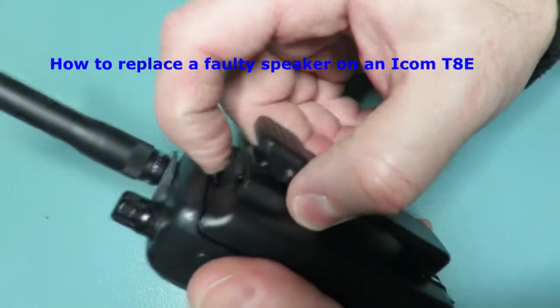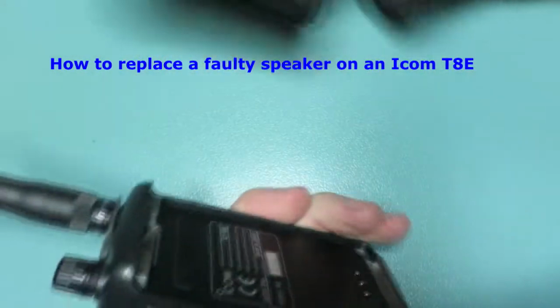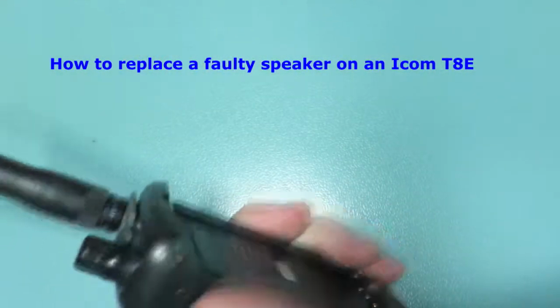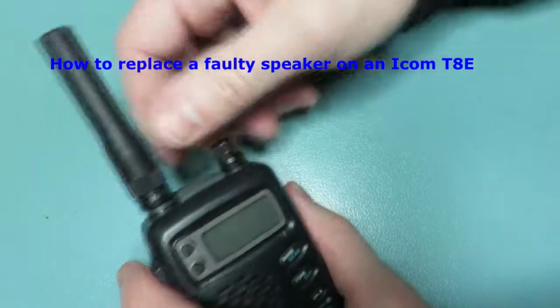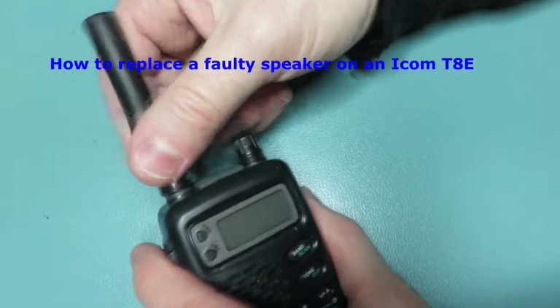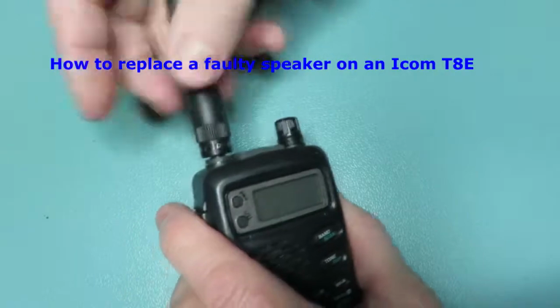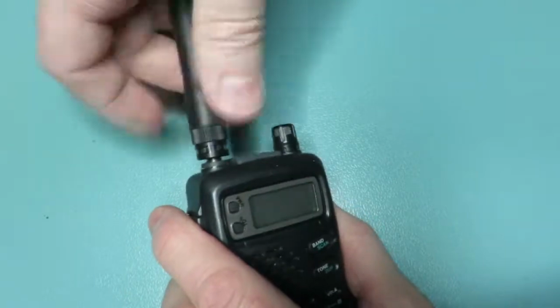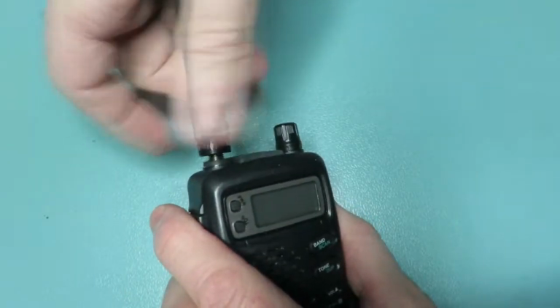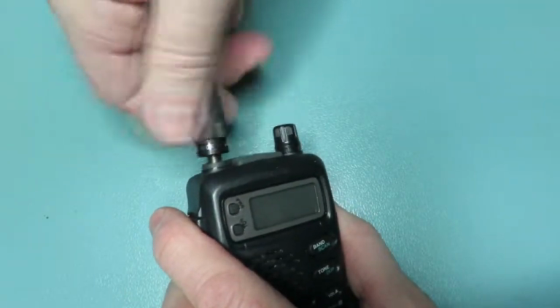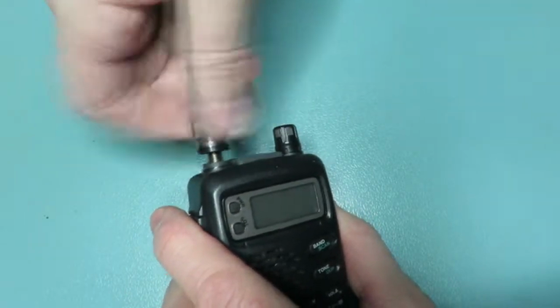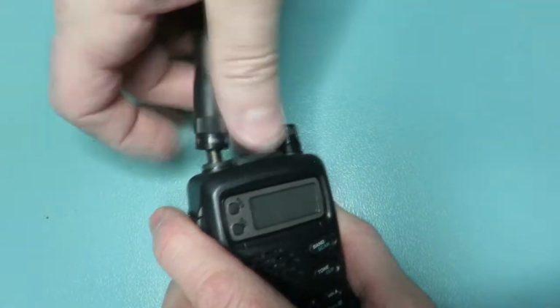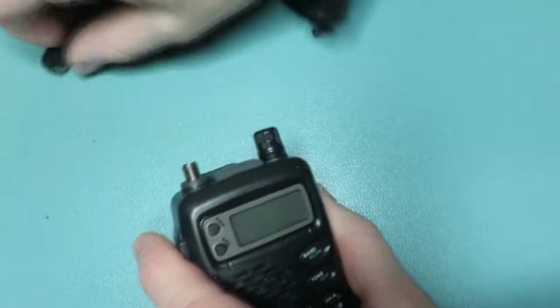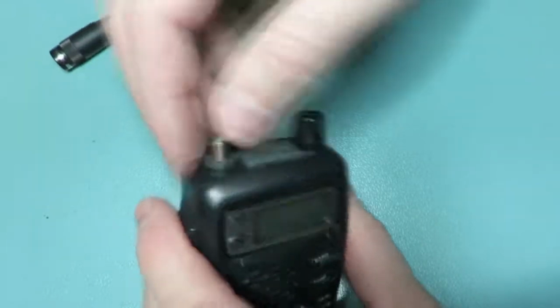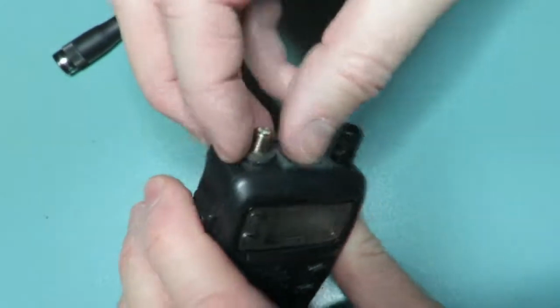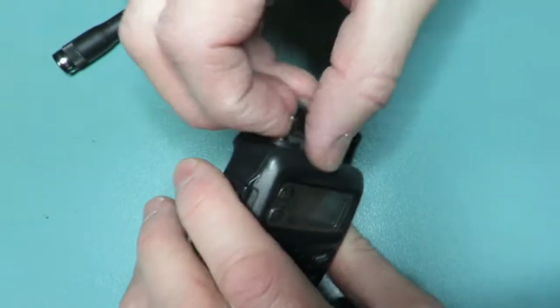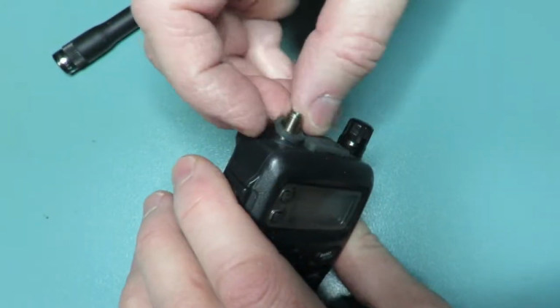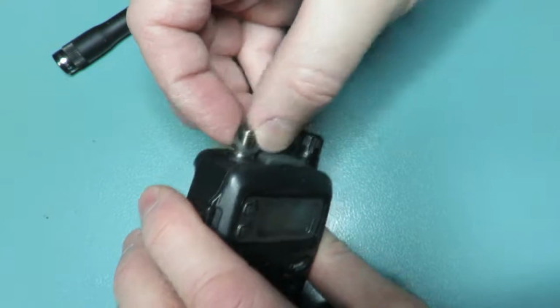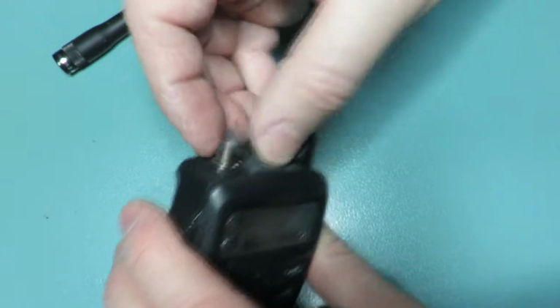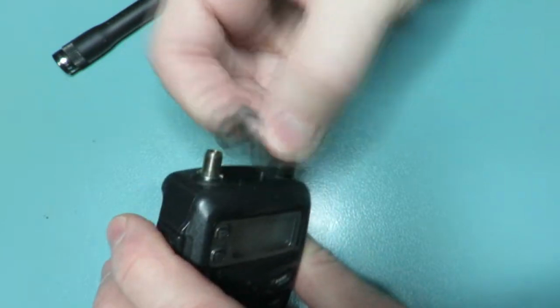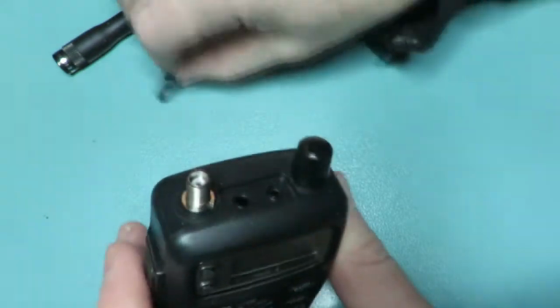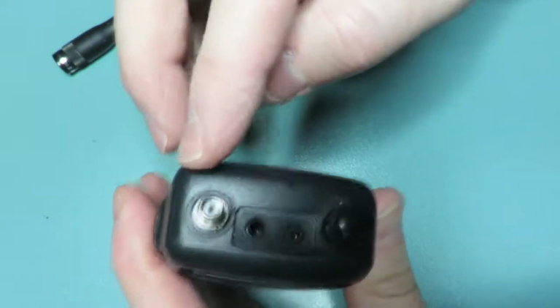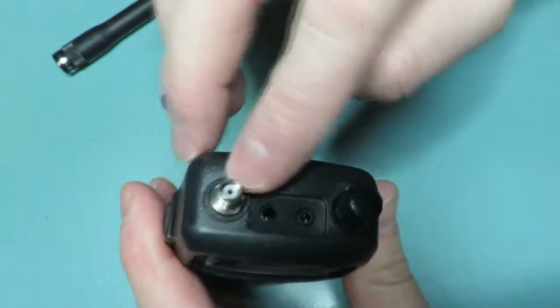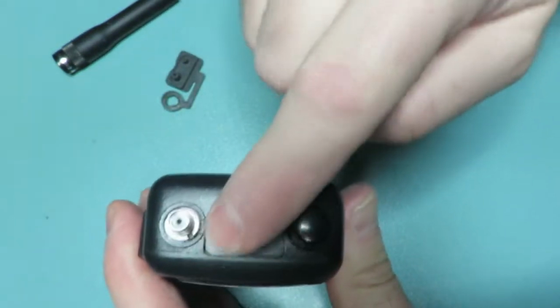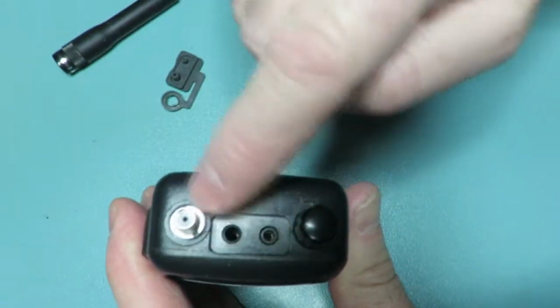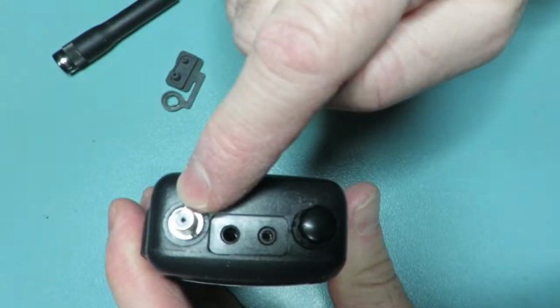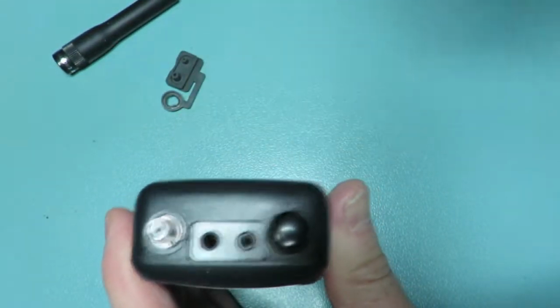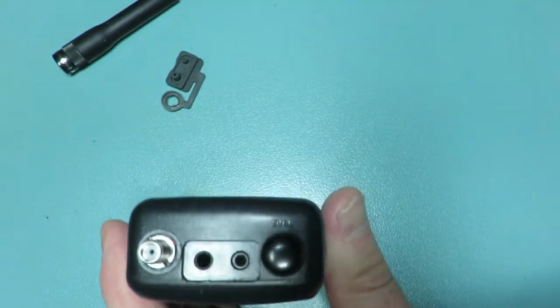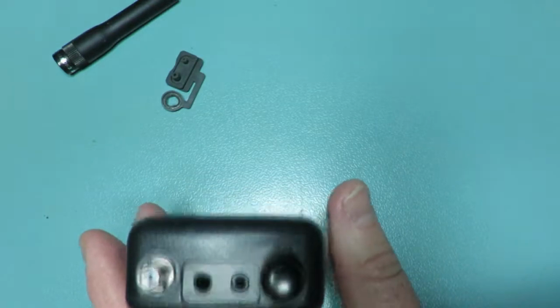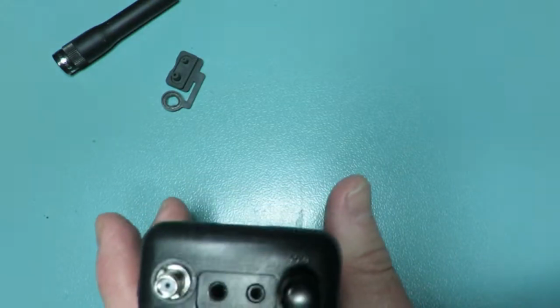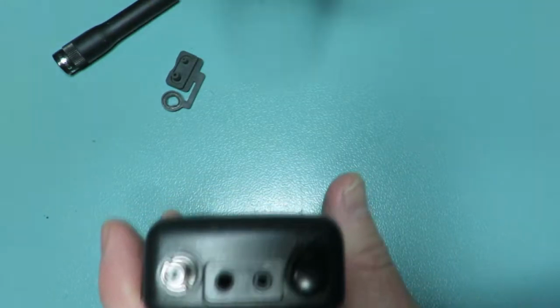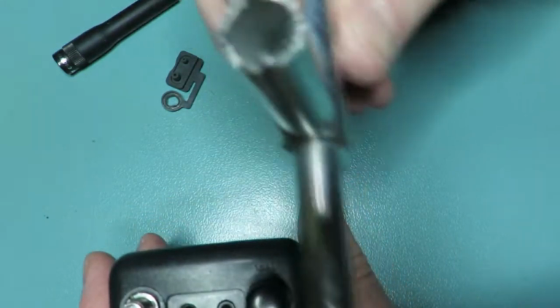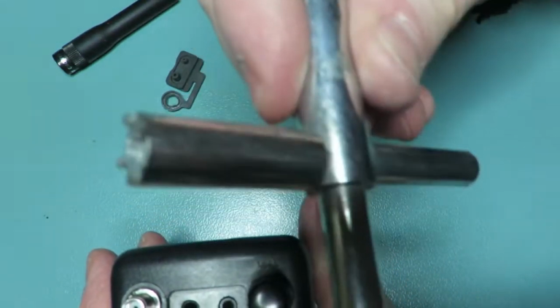First thing is to remove the battery, remove the aerial, remove the grommet which protects the speaker and the mic. And you'll see a keyed nut there which is for the aerial — that needs to come off.